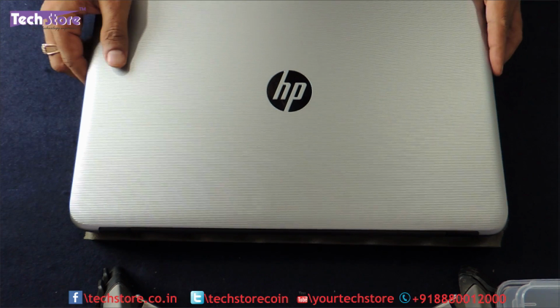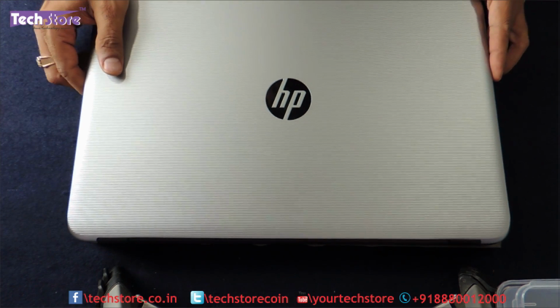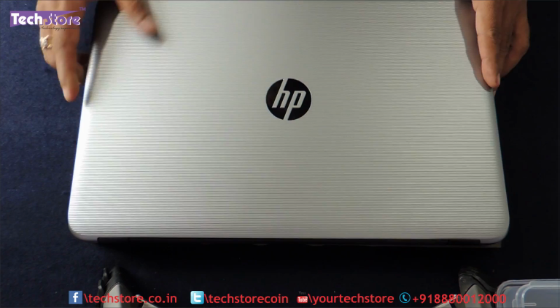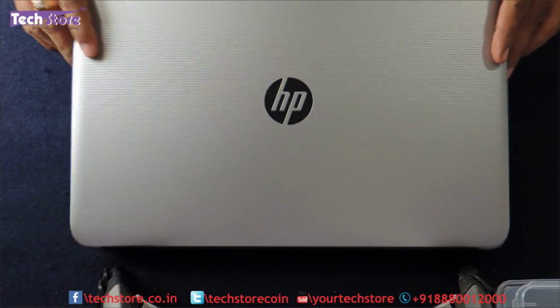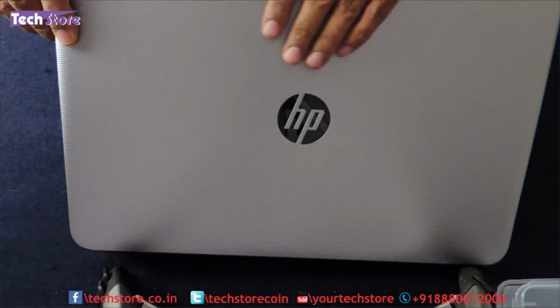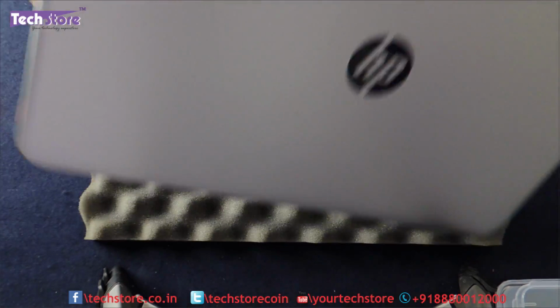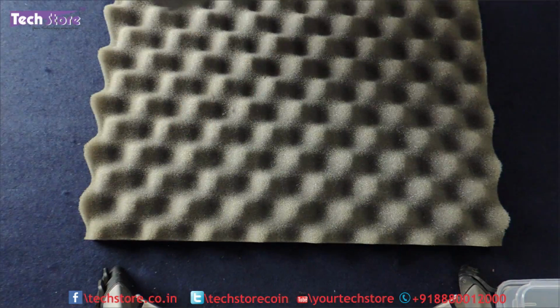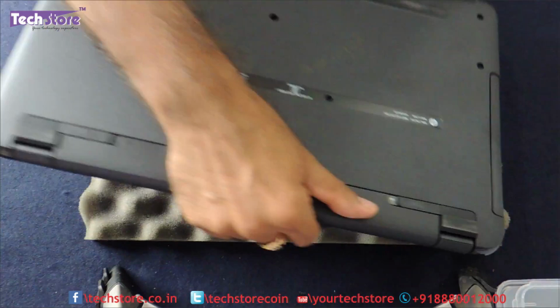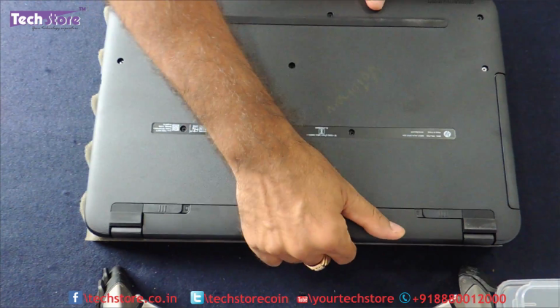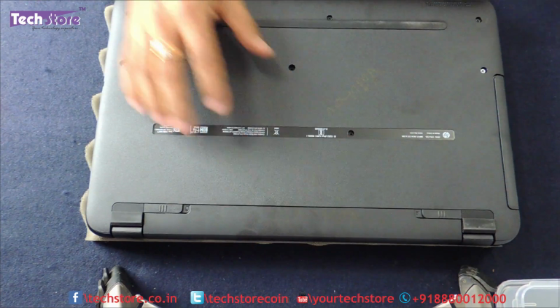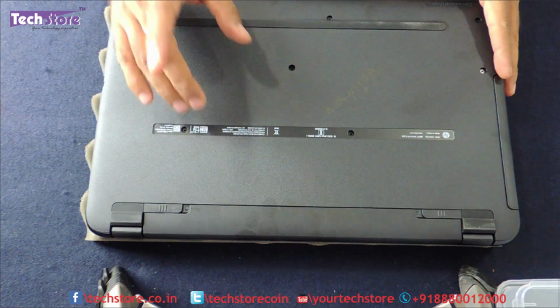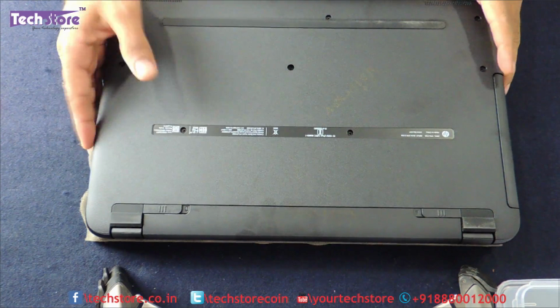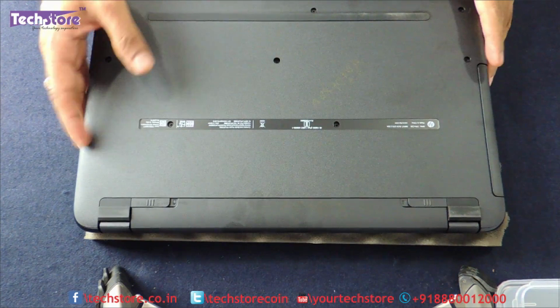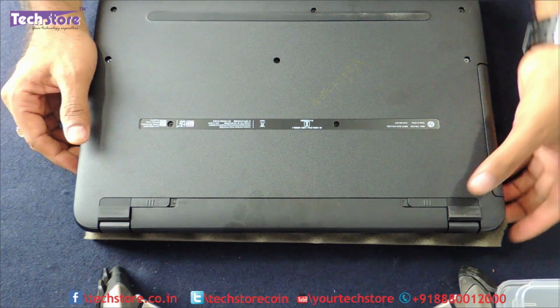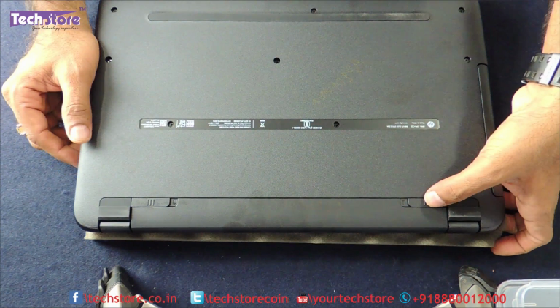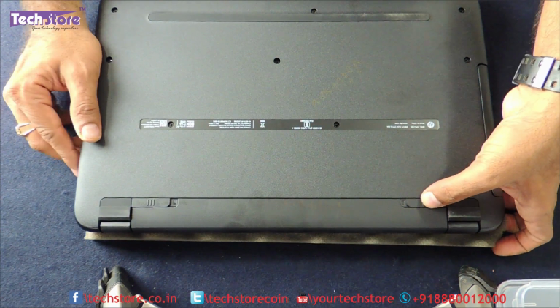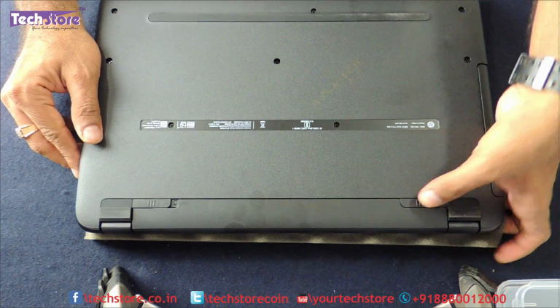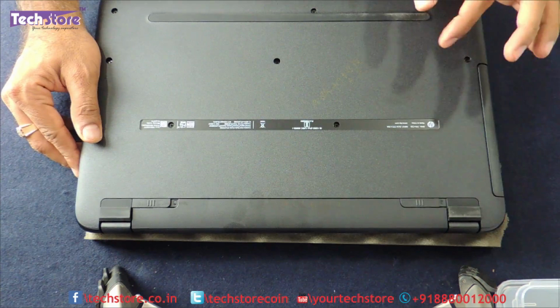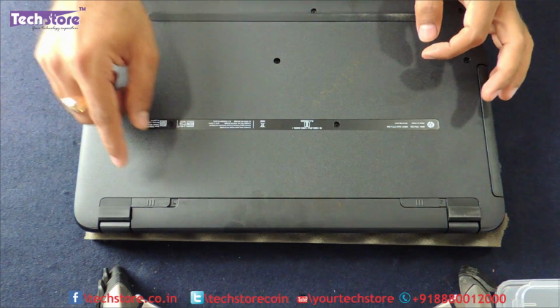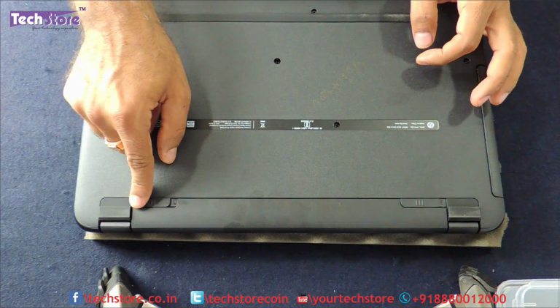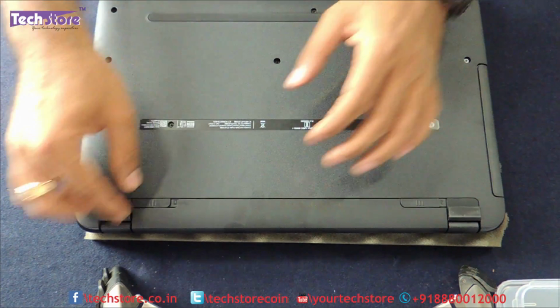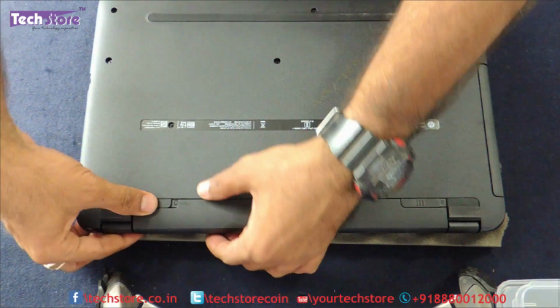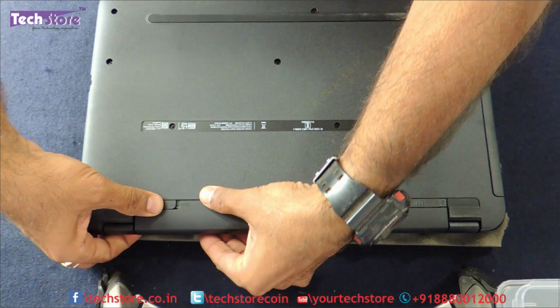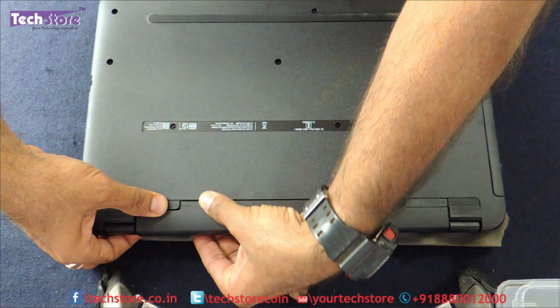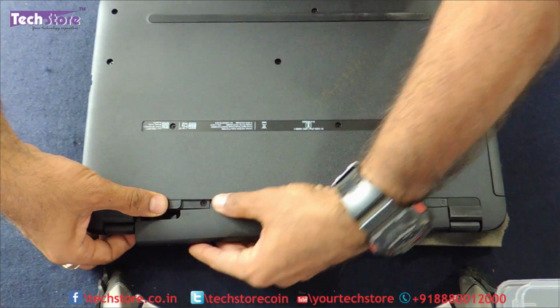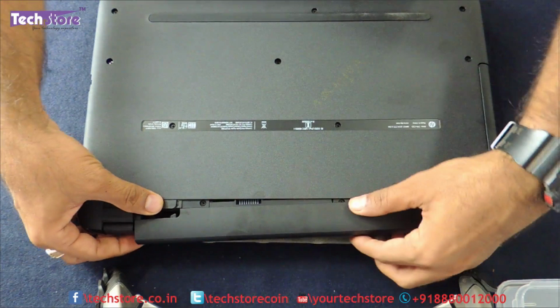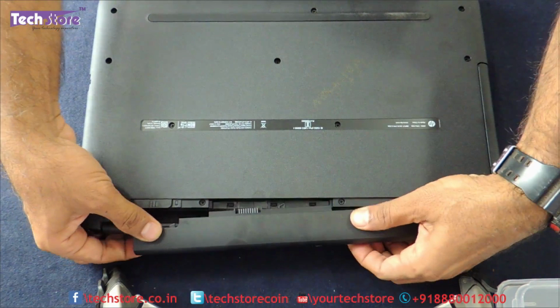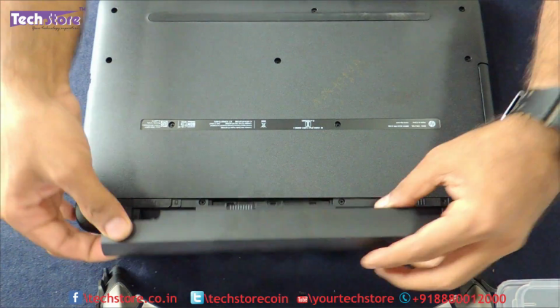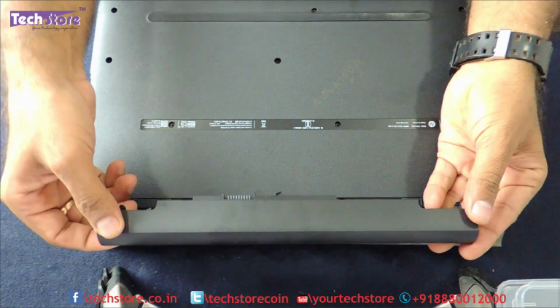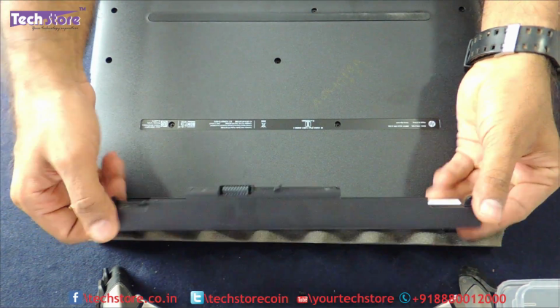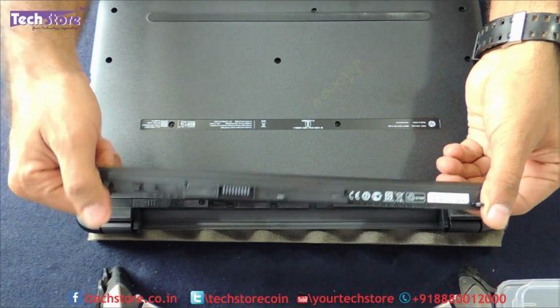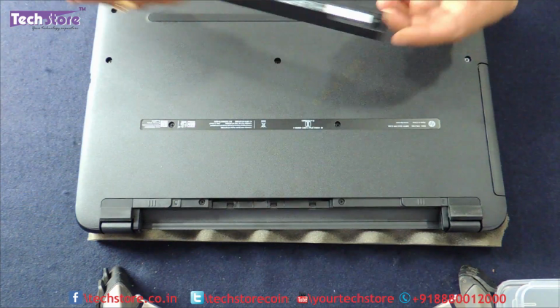The first thing we need to do is flip the laptop and remove the battery. There is one notch over here — just open the lock and then press it and the battery will come out.